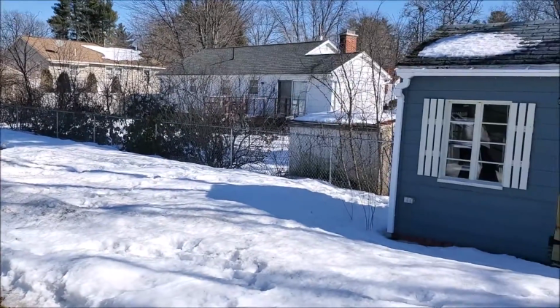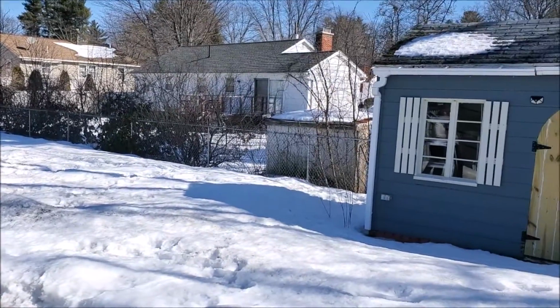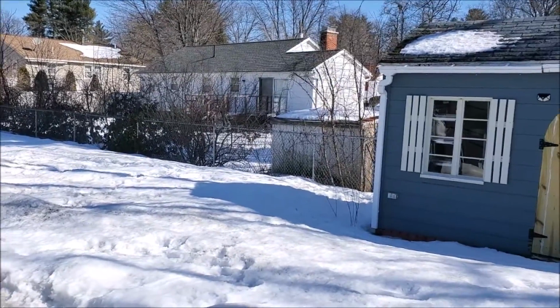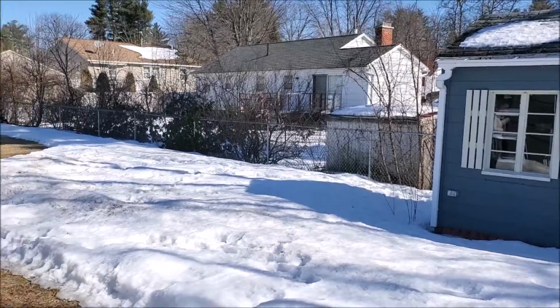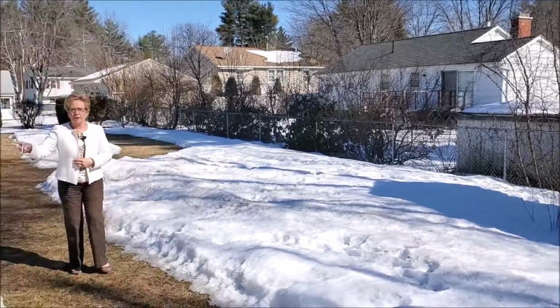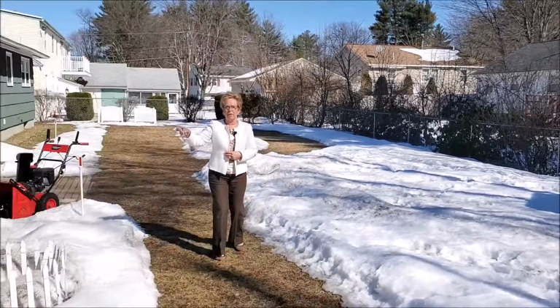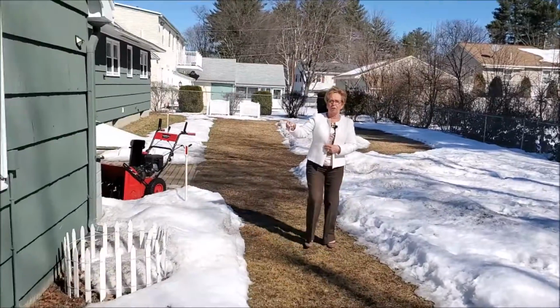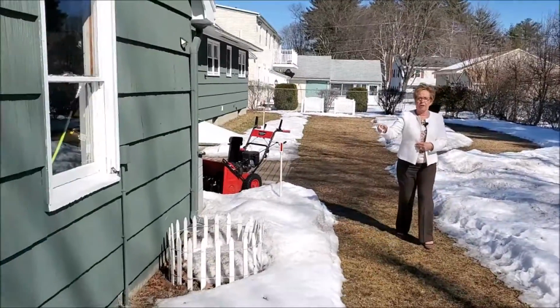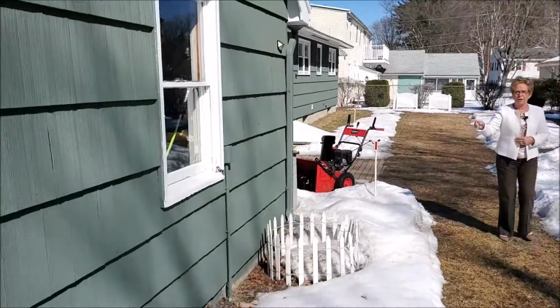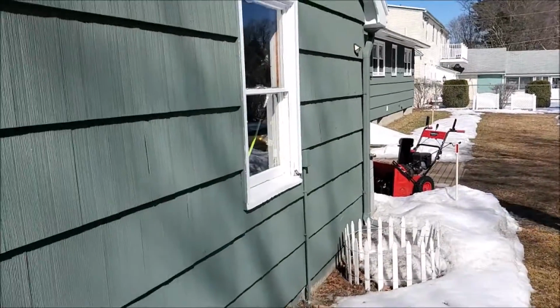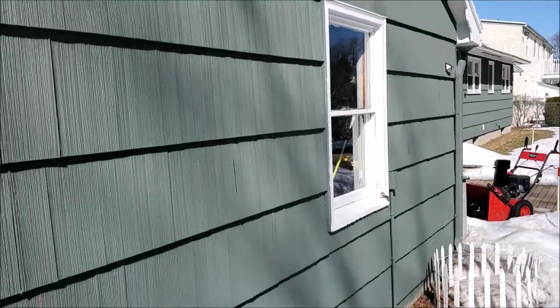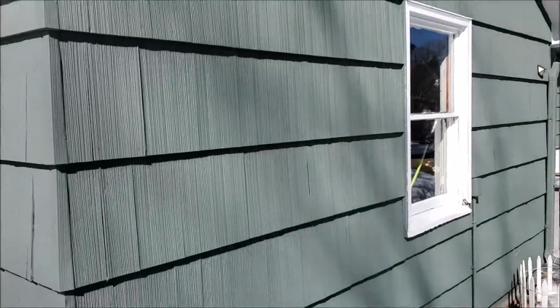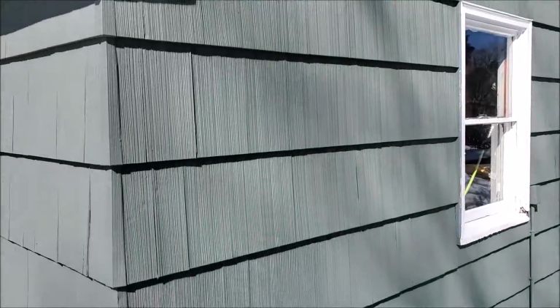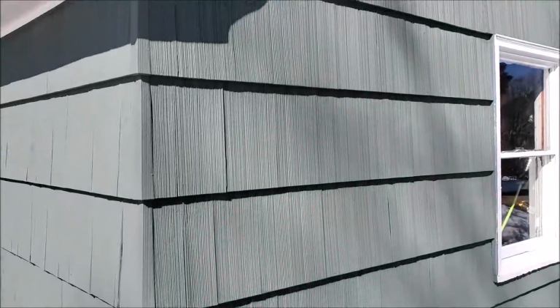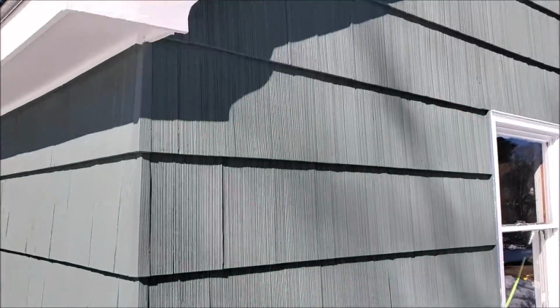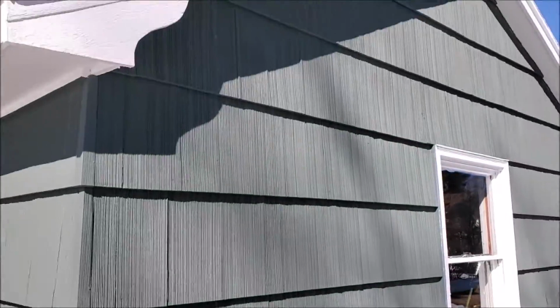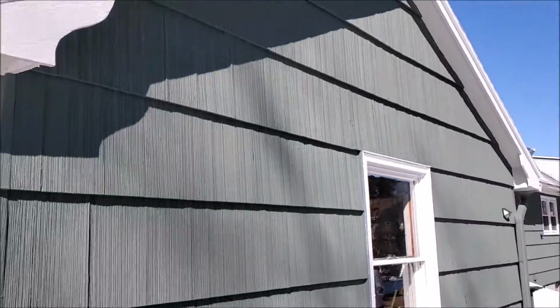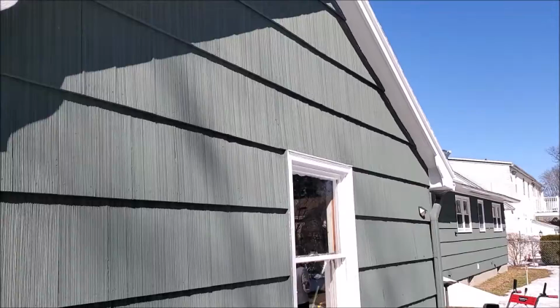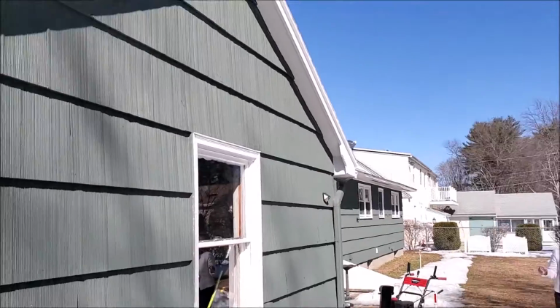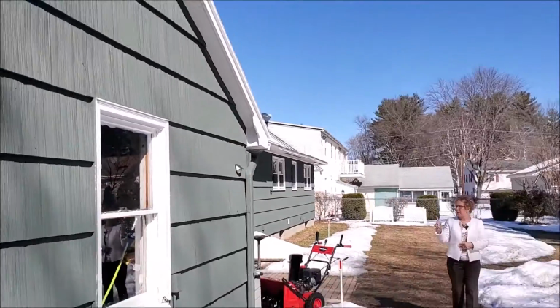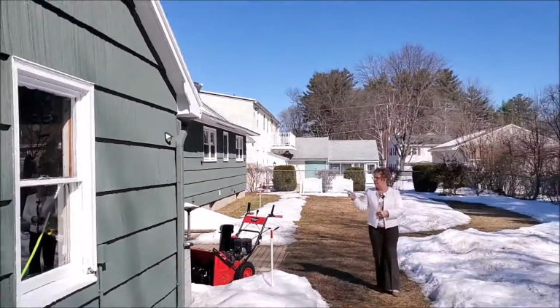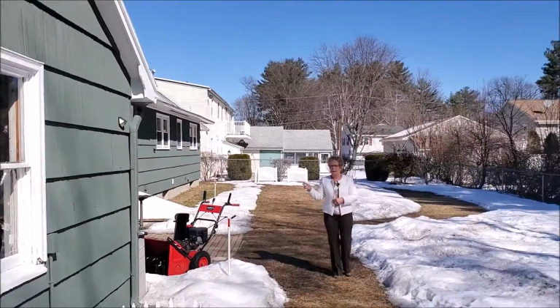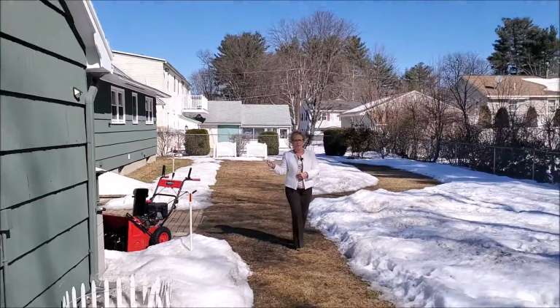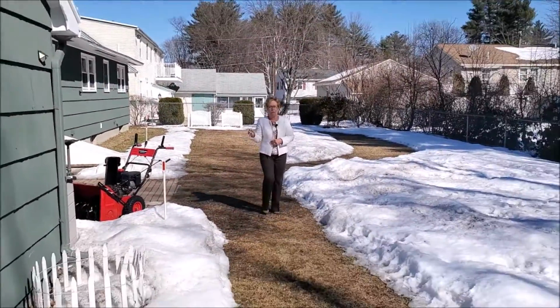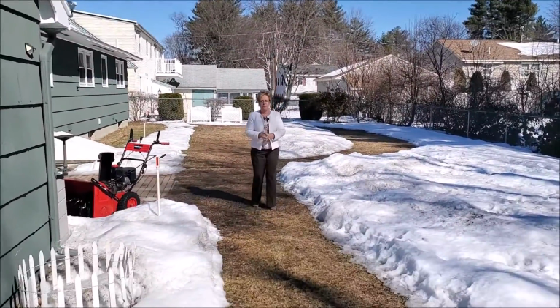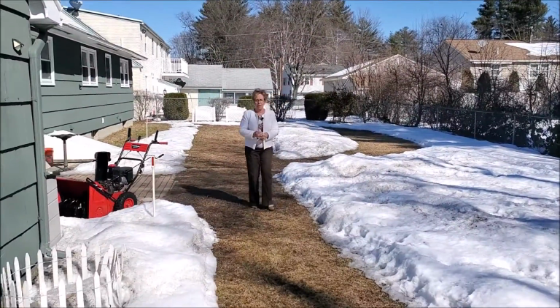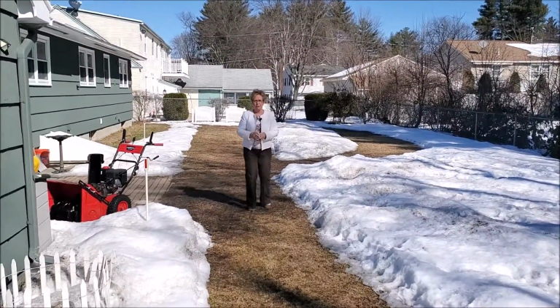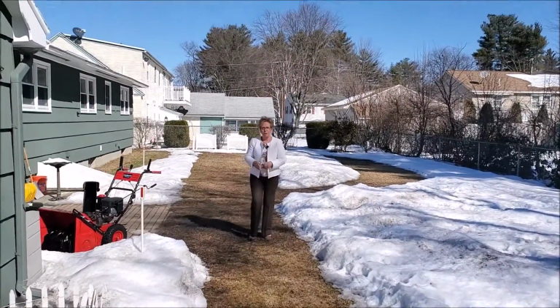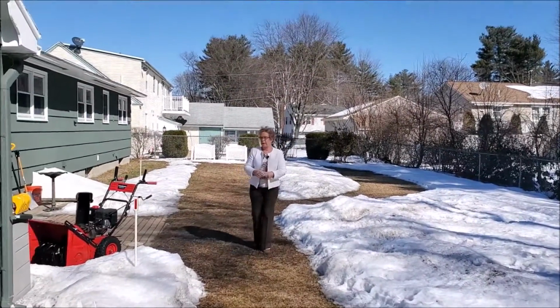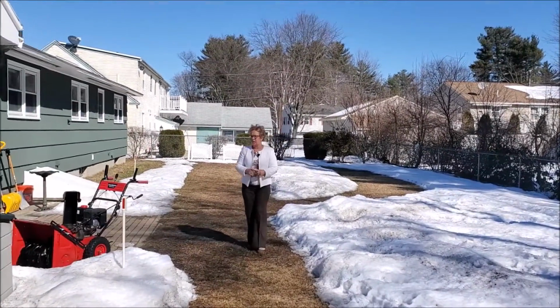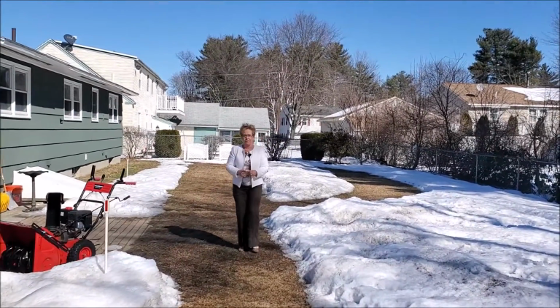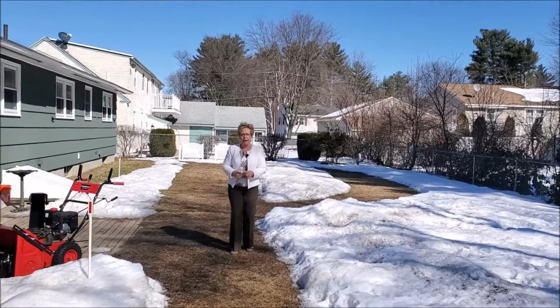We also have a single car garage here. It's detached from the home and there's plenty of parking in the driveway as well. We'll get pictures of that.